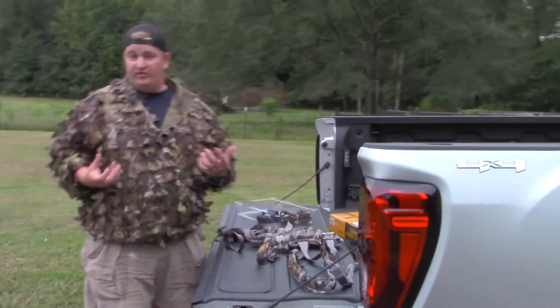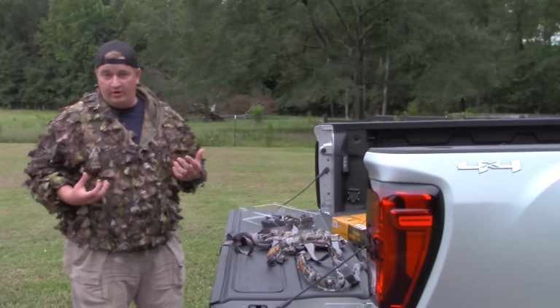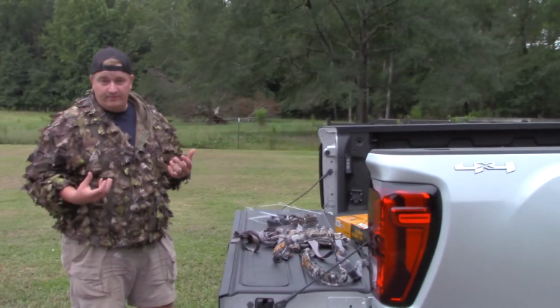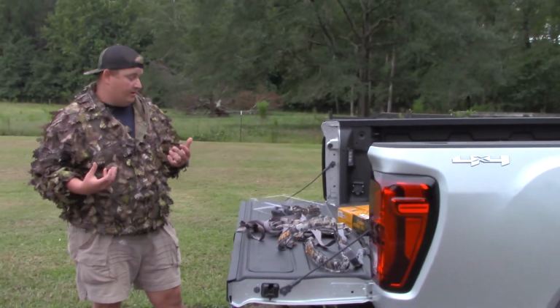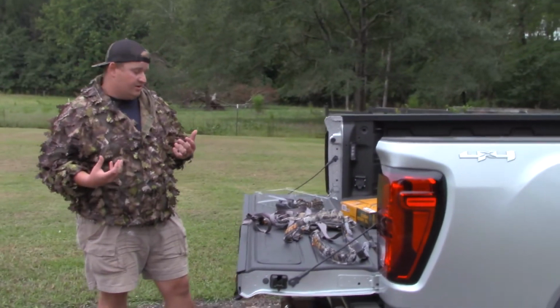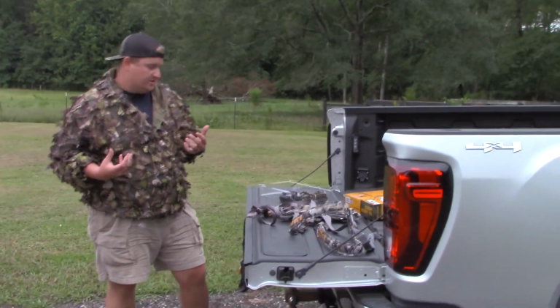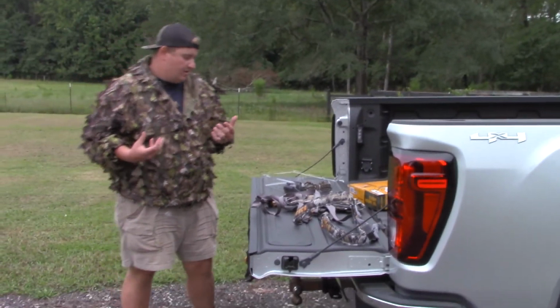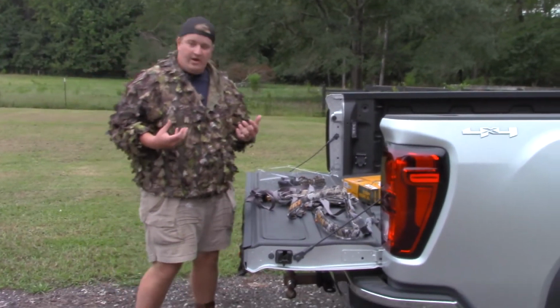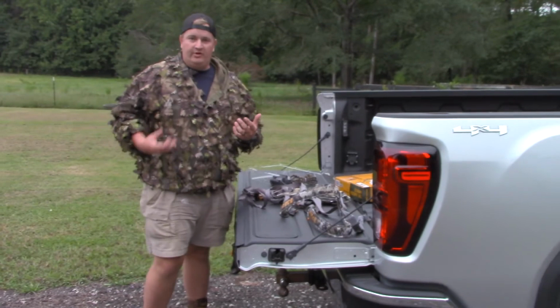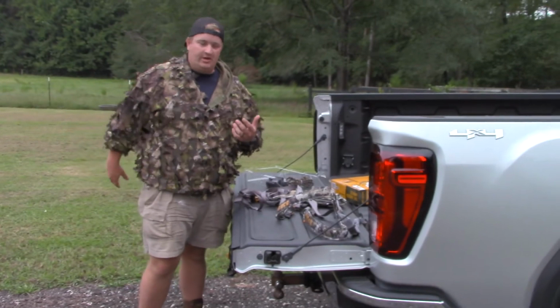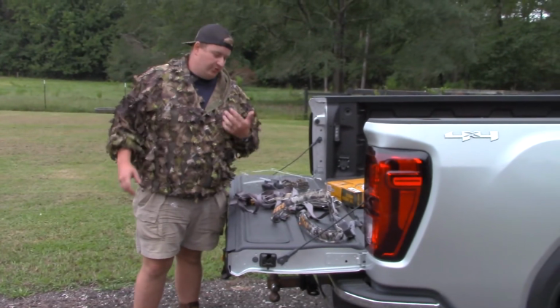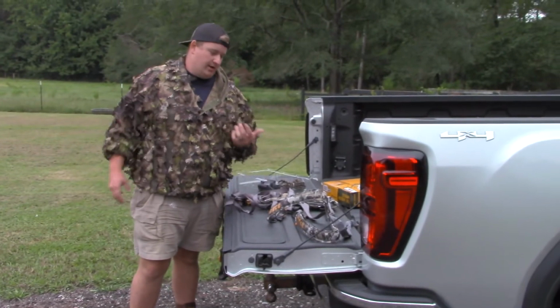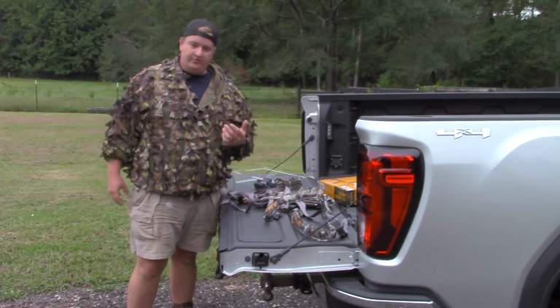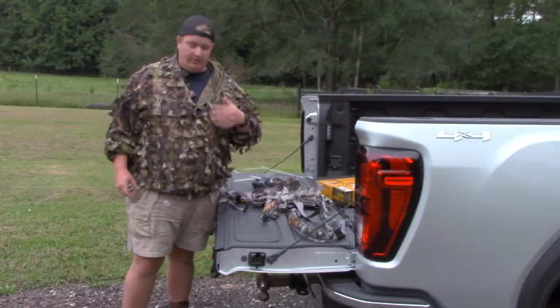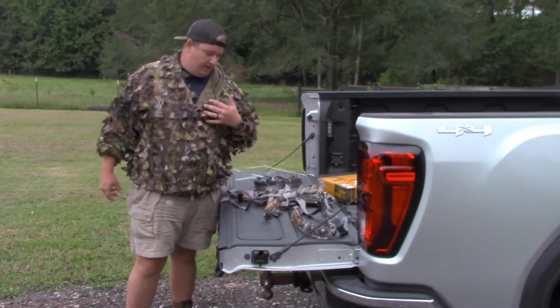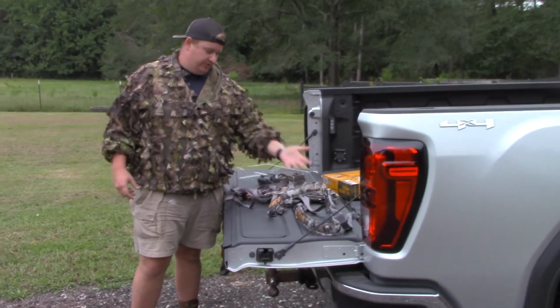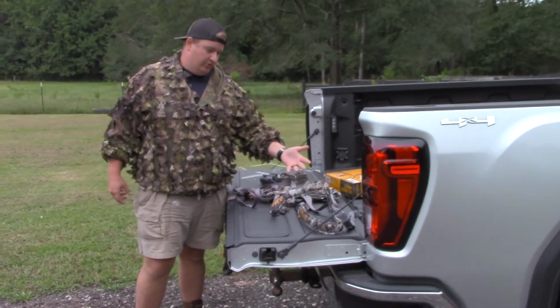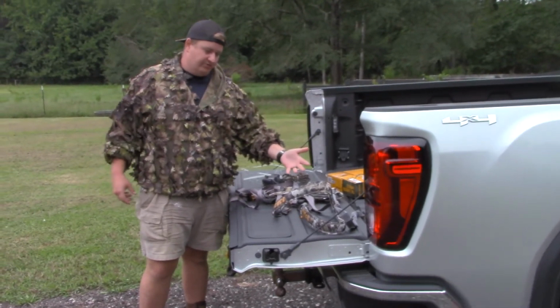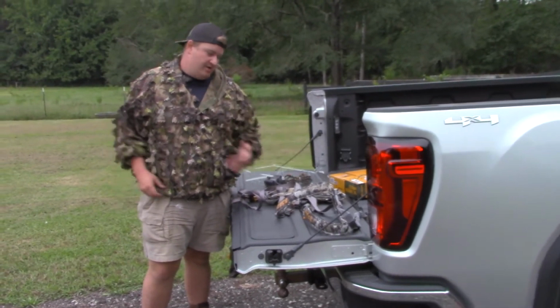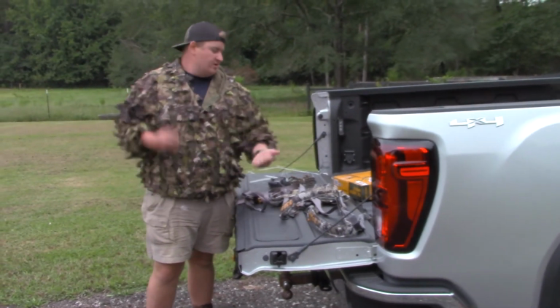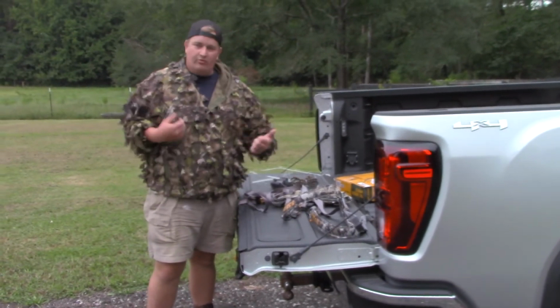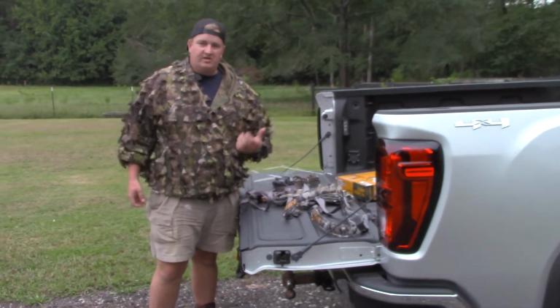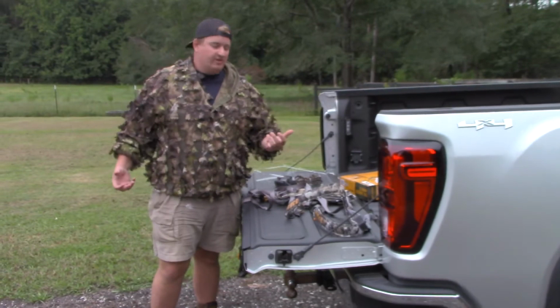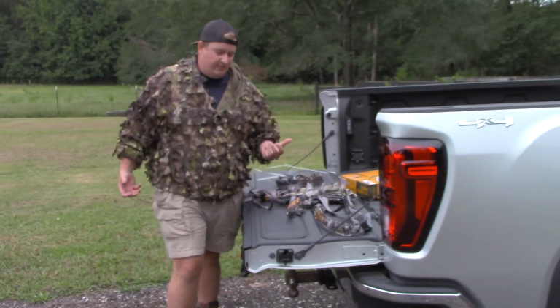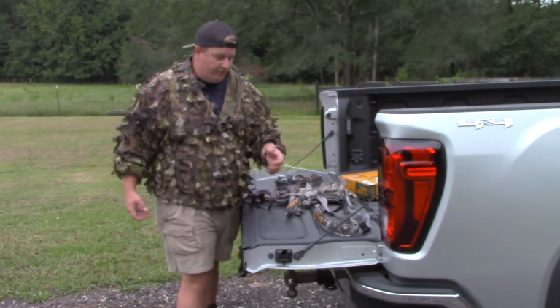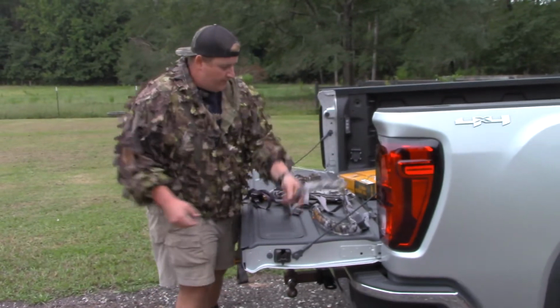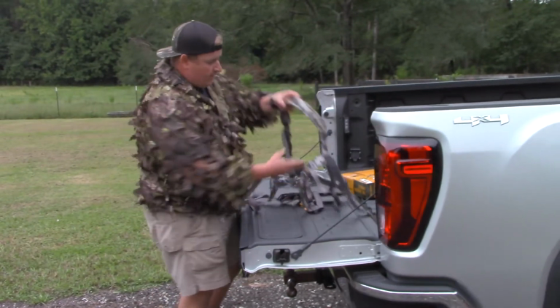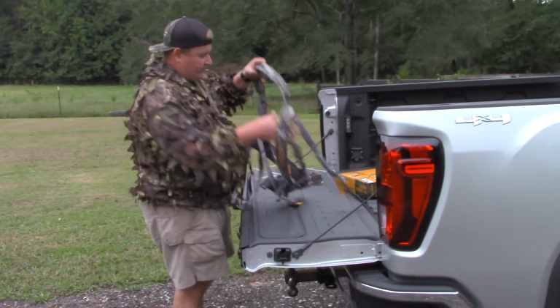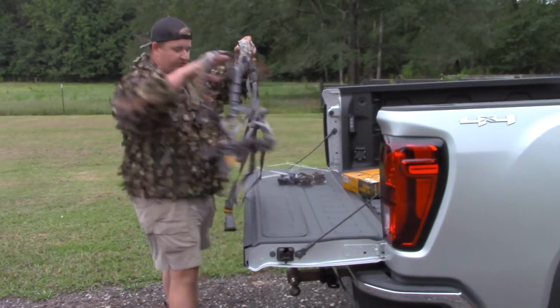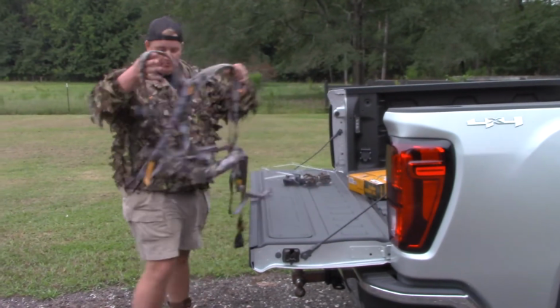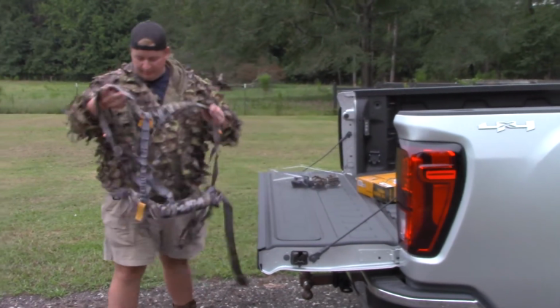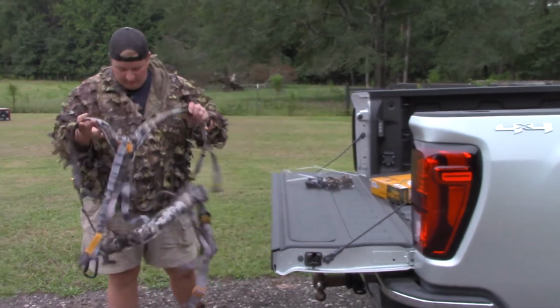All I know is I got in a climber, got about six feet up, and it just wasn't having it. I'm 300 pounds - you put 300 pounds into an aluminum stand and it's real rickety; it just doesn't give you a good feeling. This harness is super simple to put on.